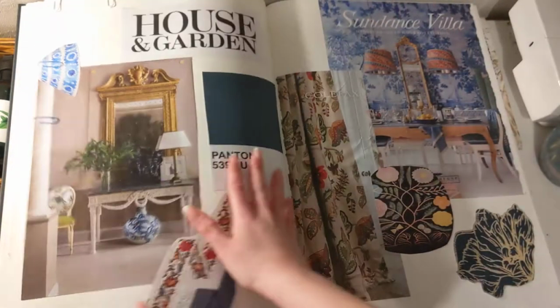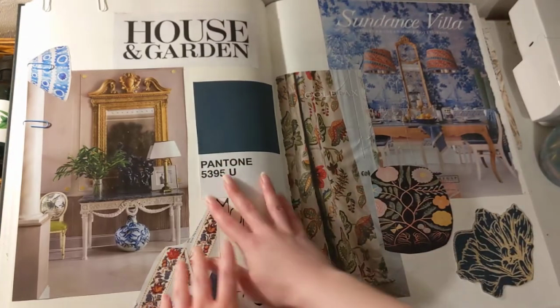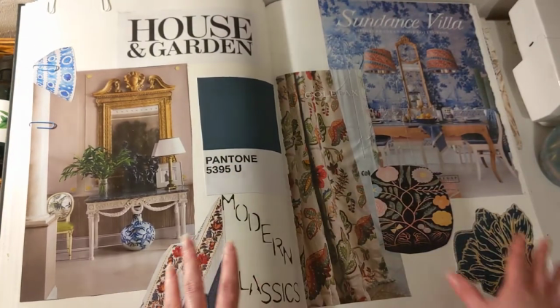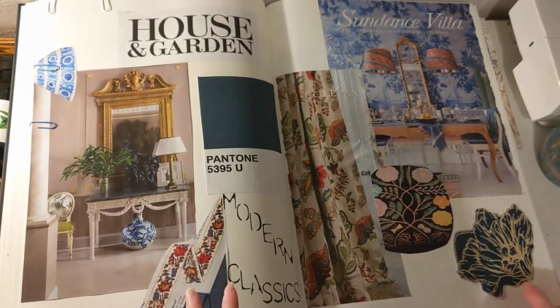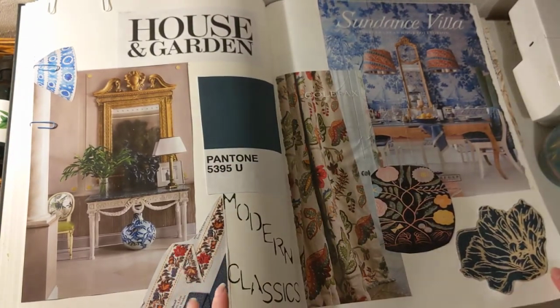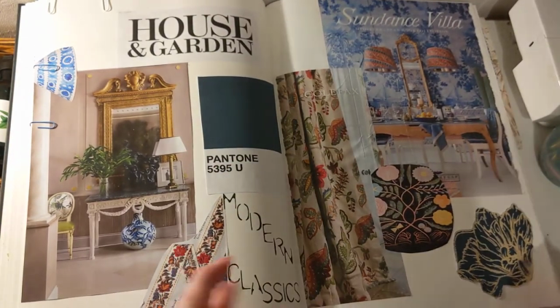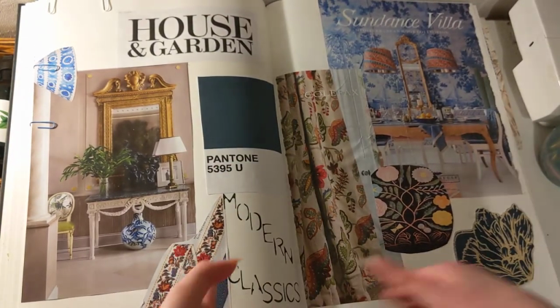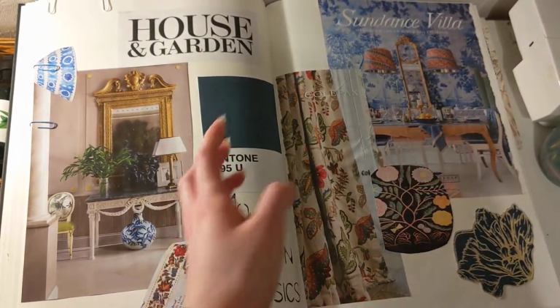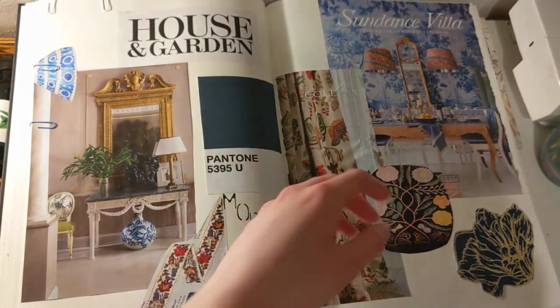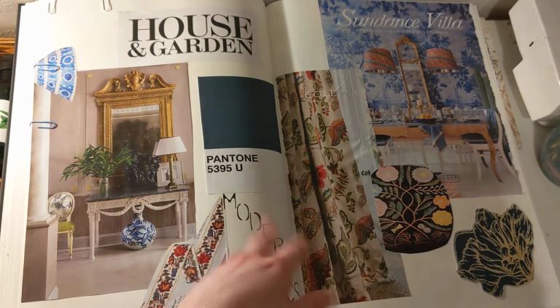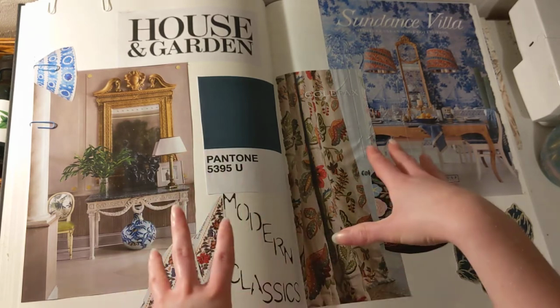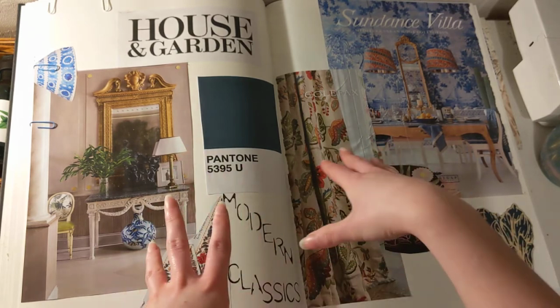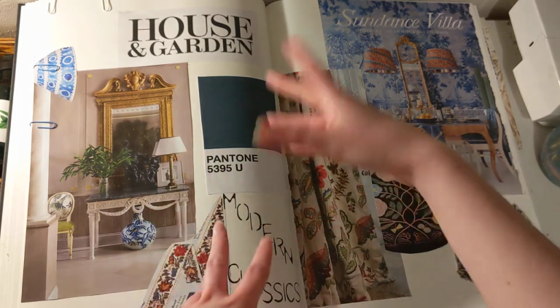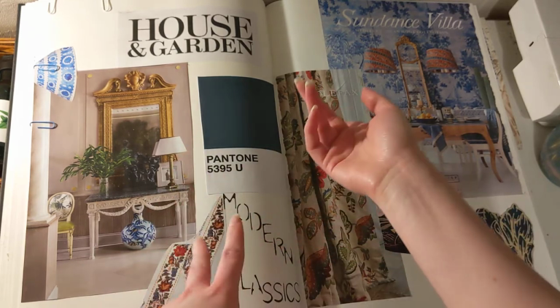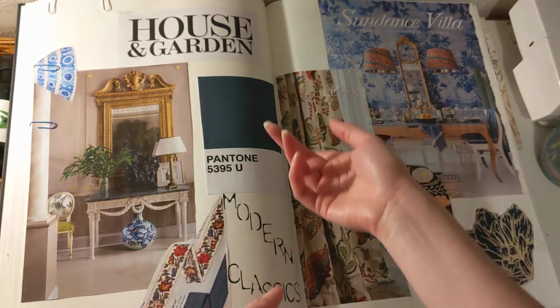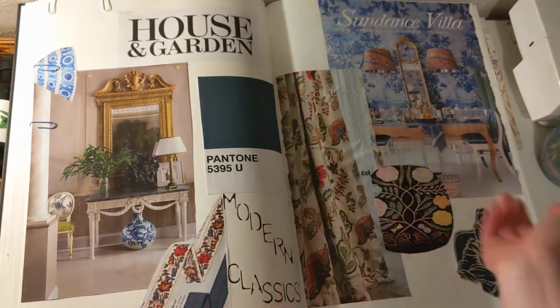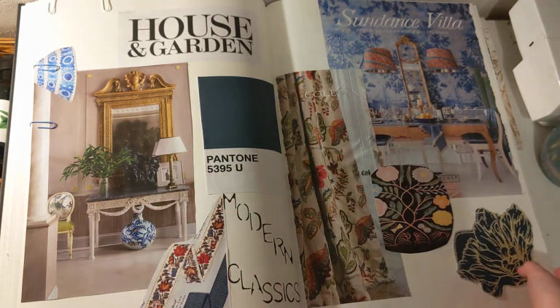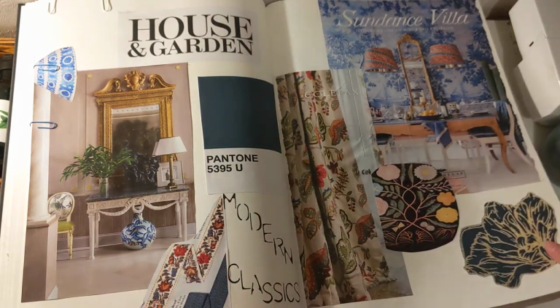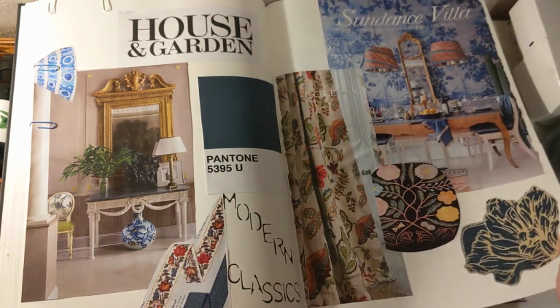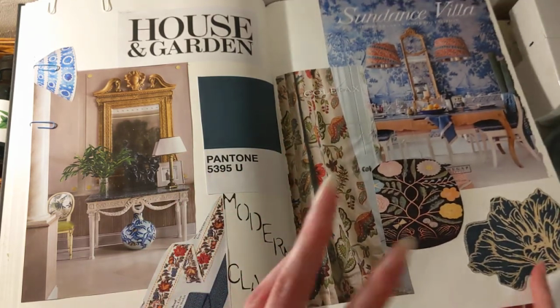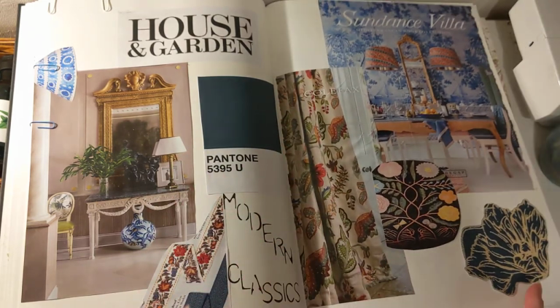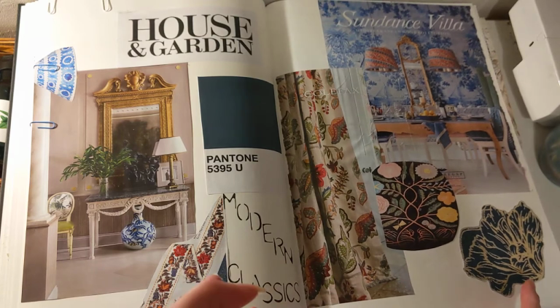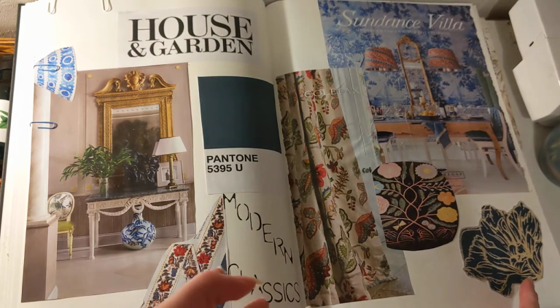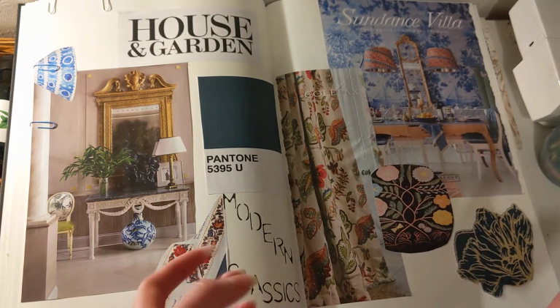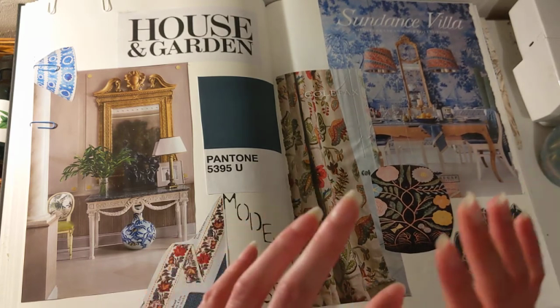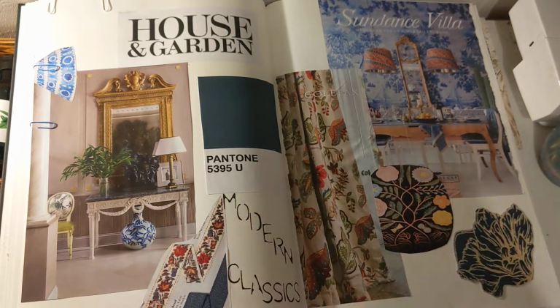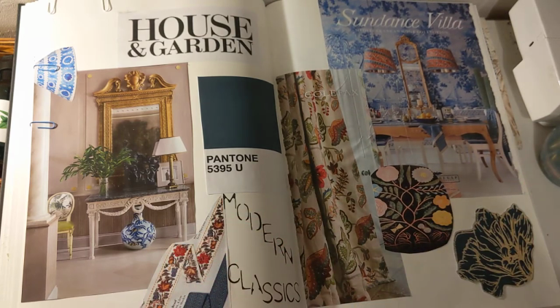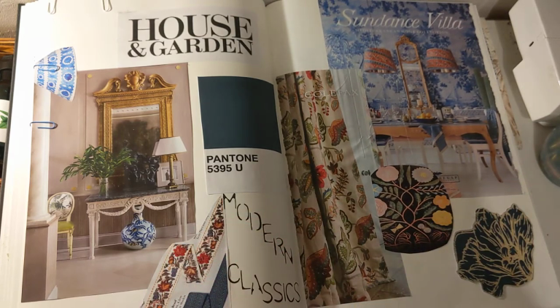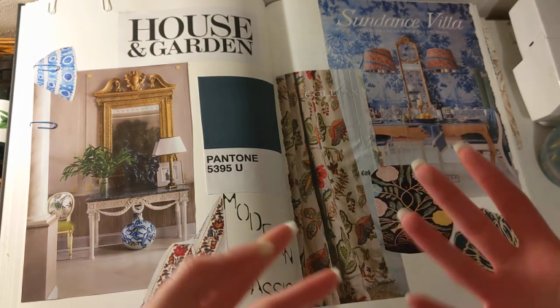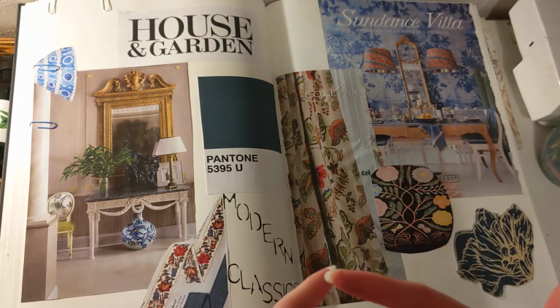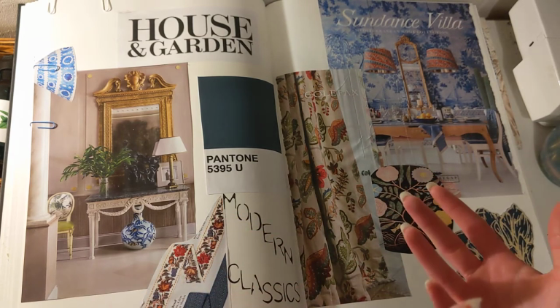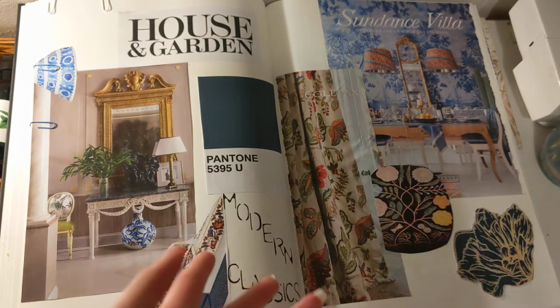And then this is where I start moodboarding using images from a House and Garden magazine, just to gain some more inspiration and to see where my project is heading.